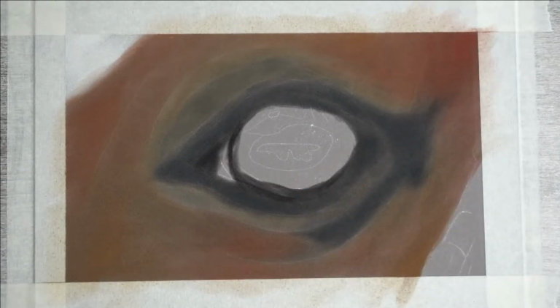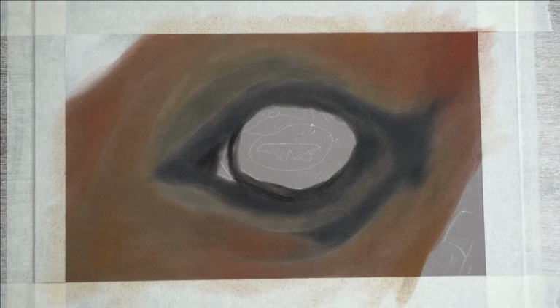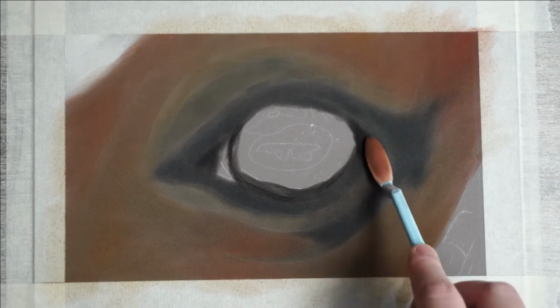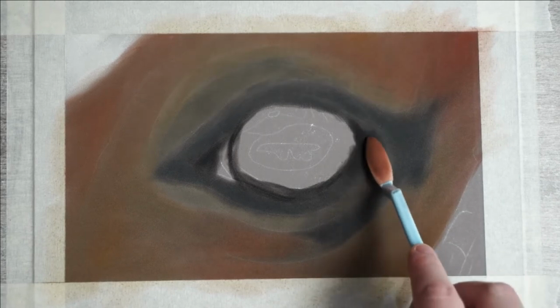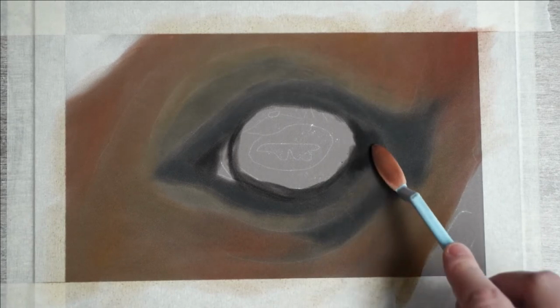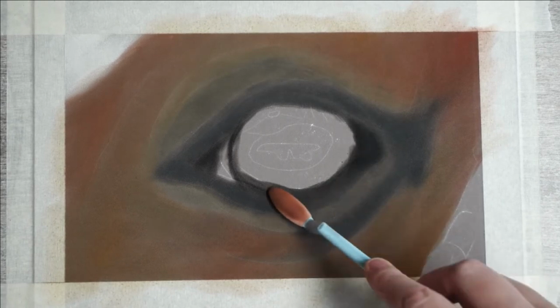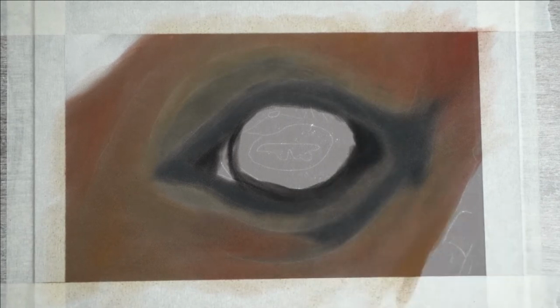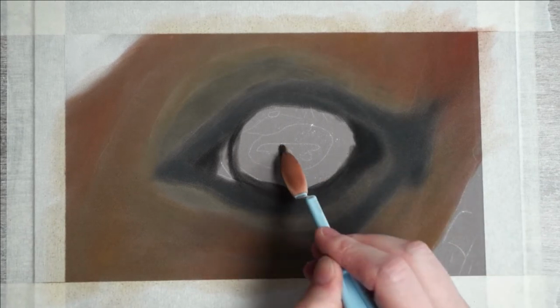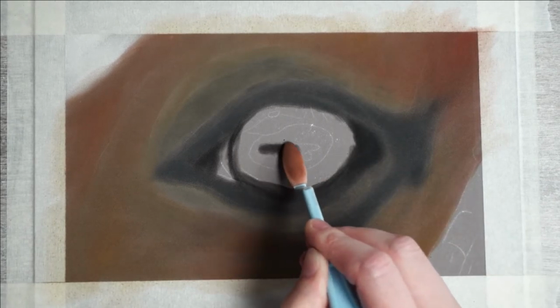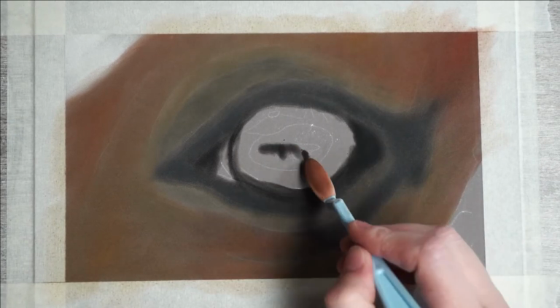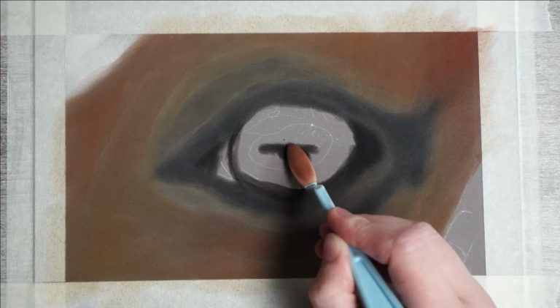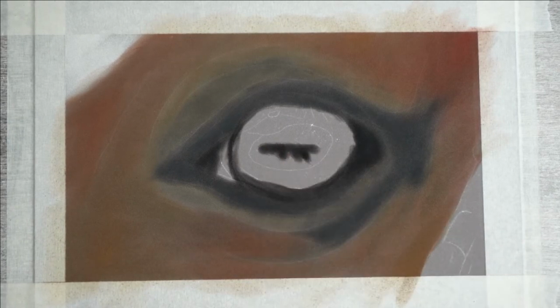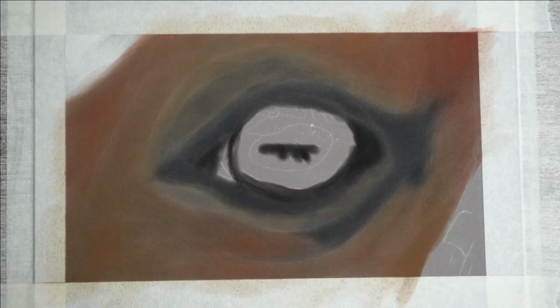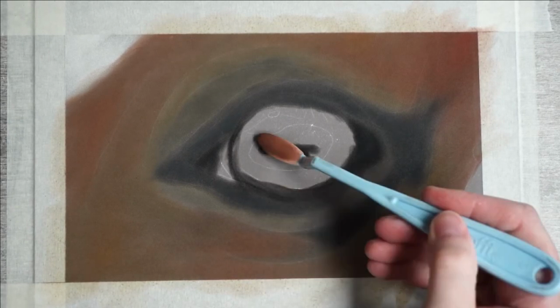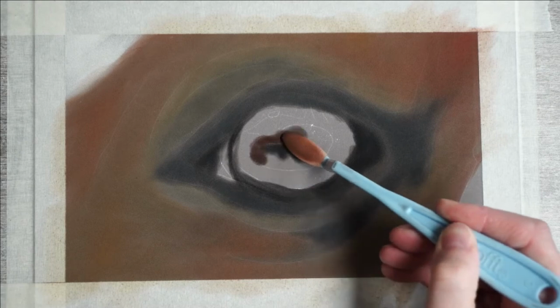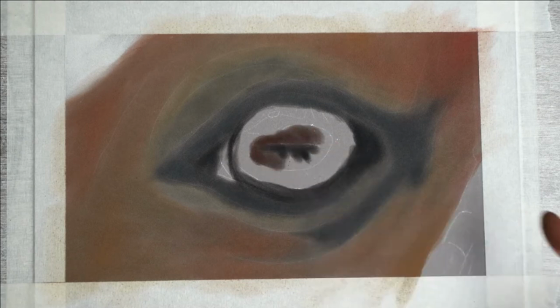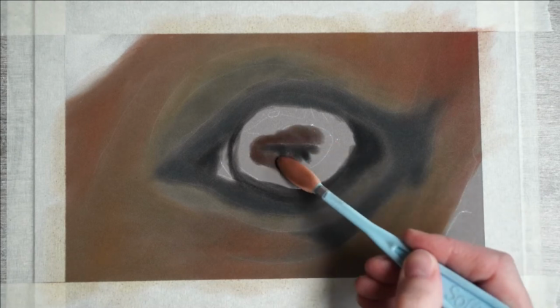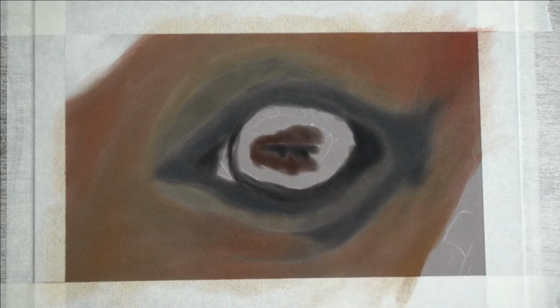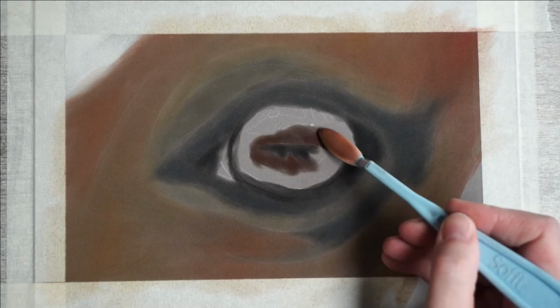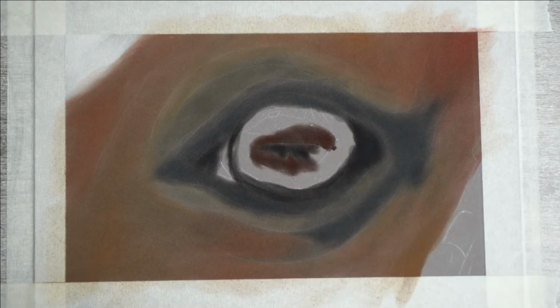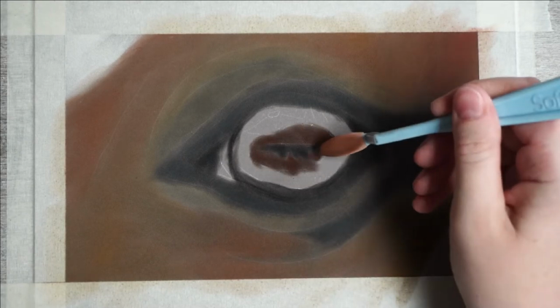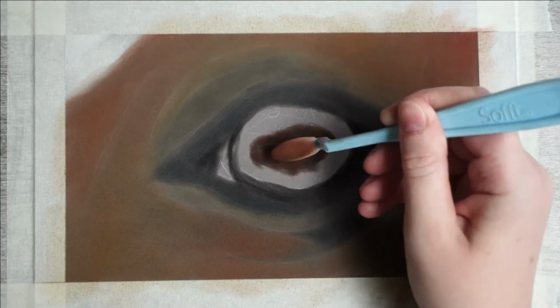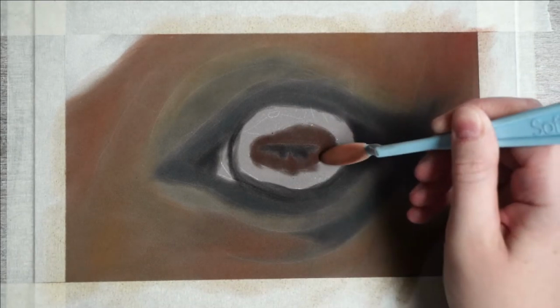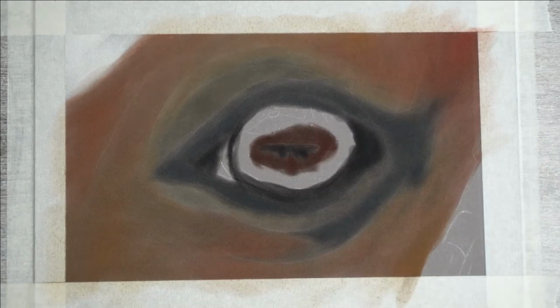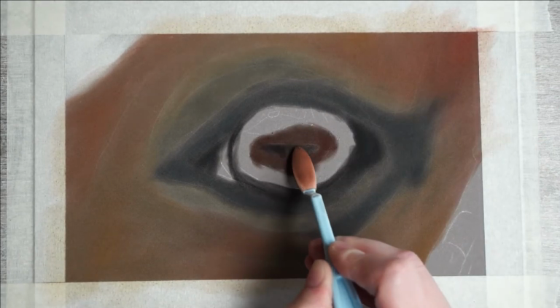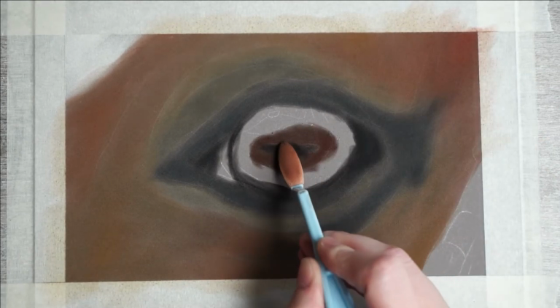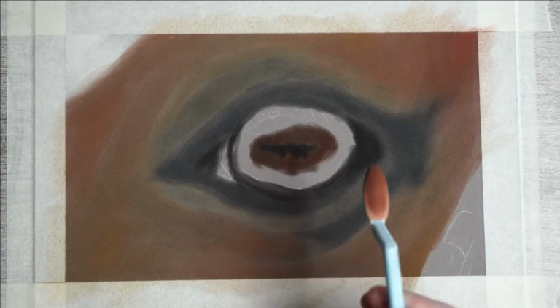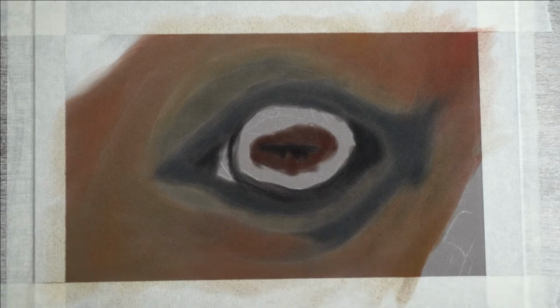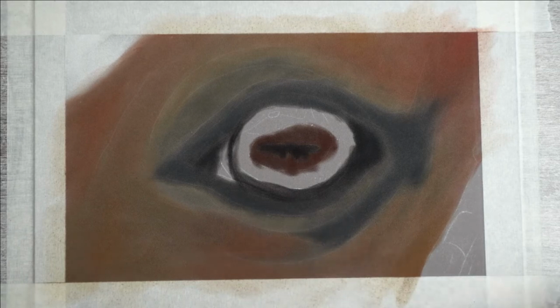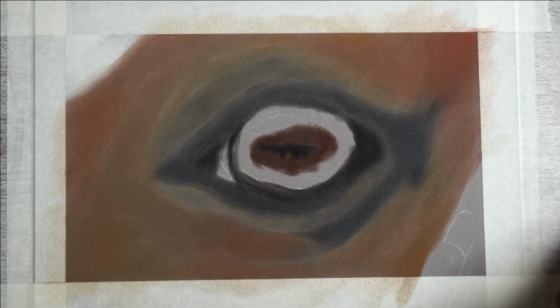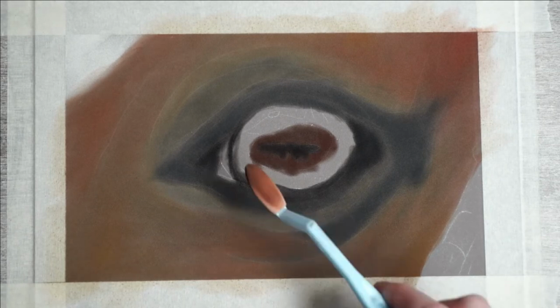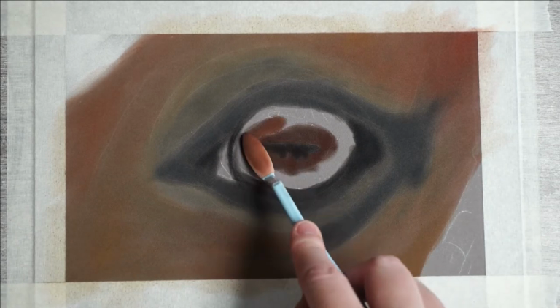It's very helpful that you've got an accurate line art for this, since it really helps building the right colors. I'm also blending the two a little bit together. Next to this it's an even lighter color of brown.